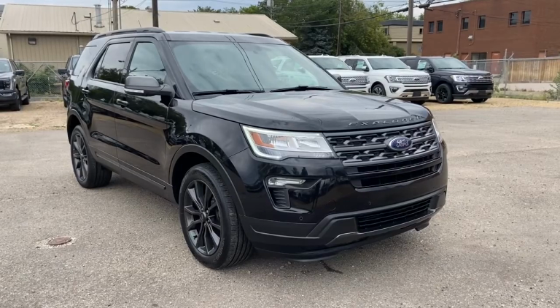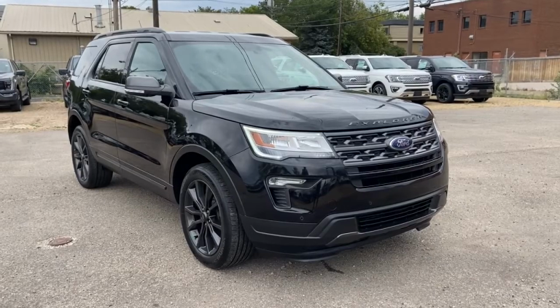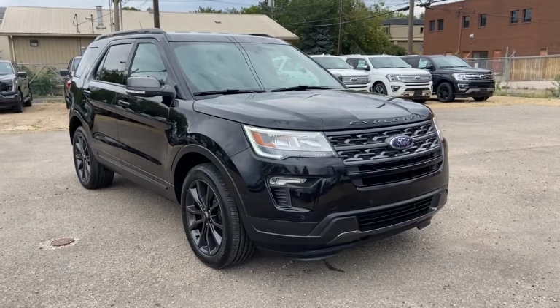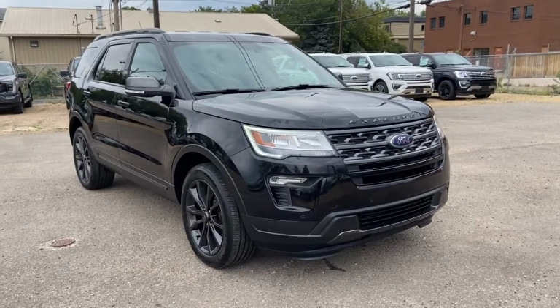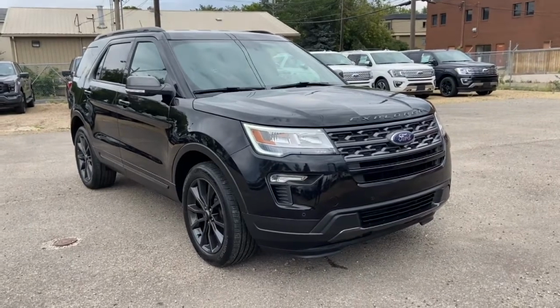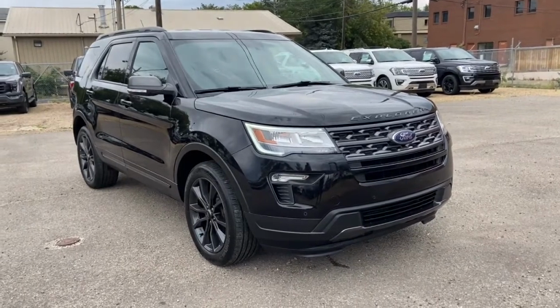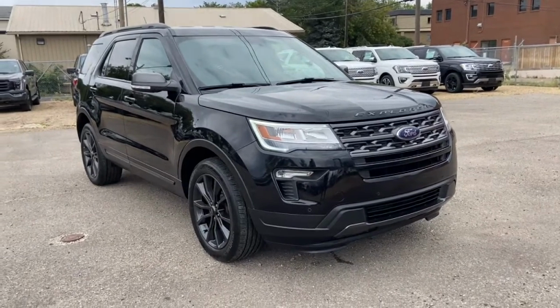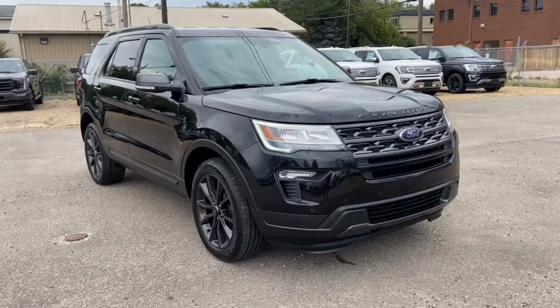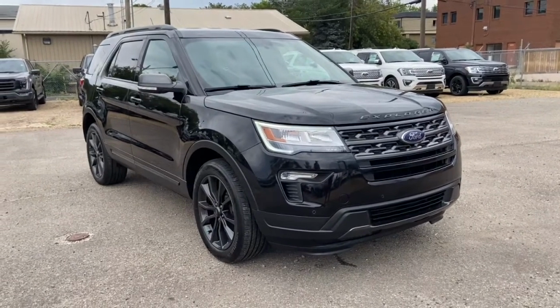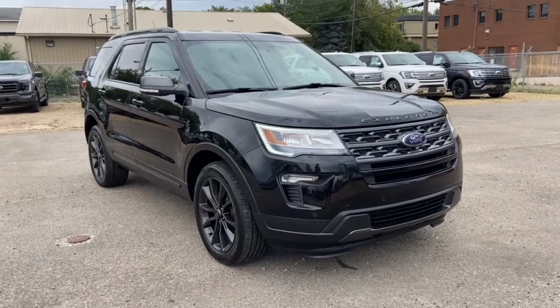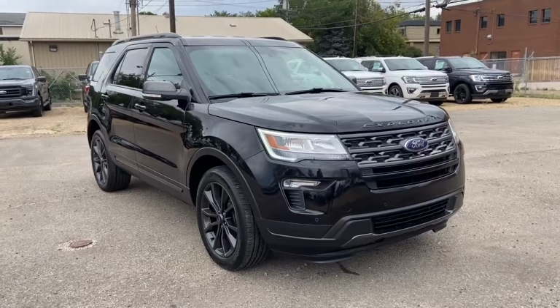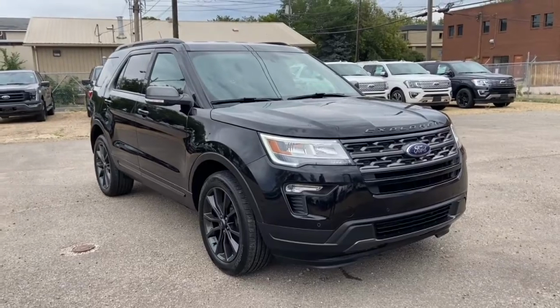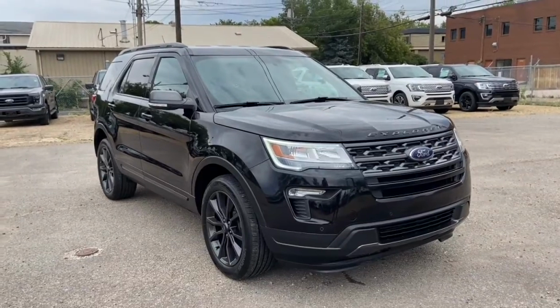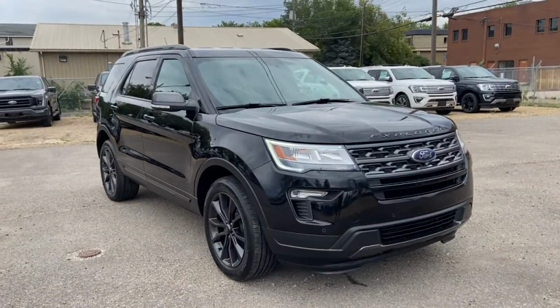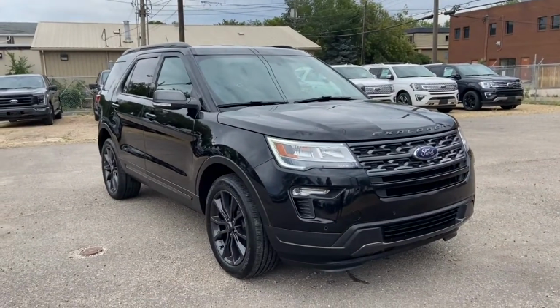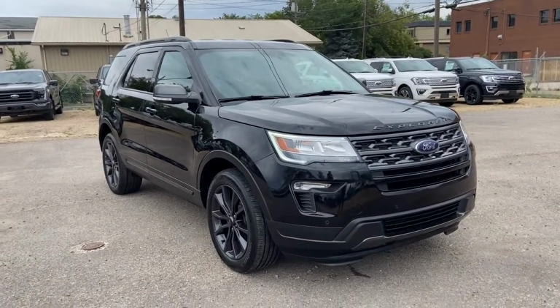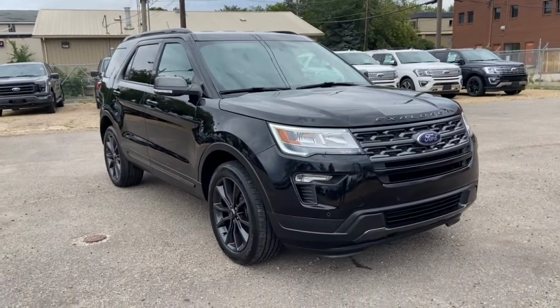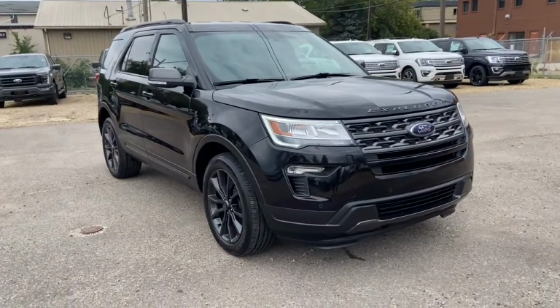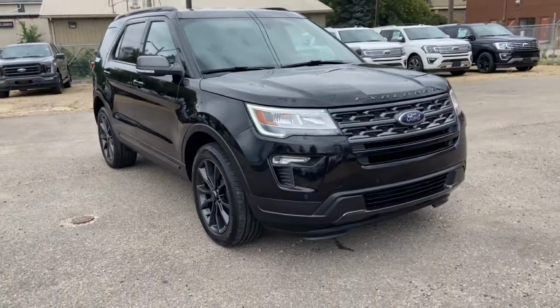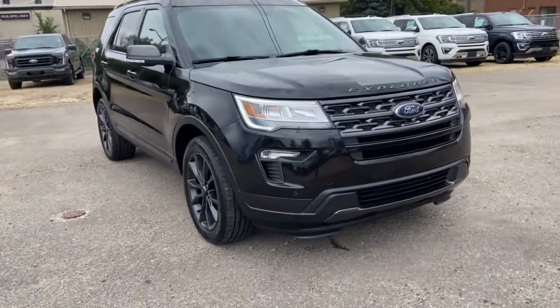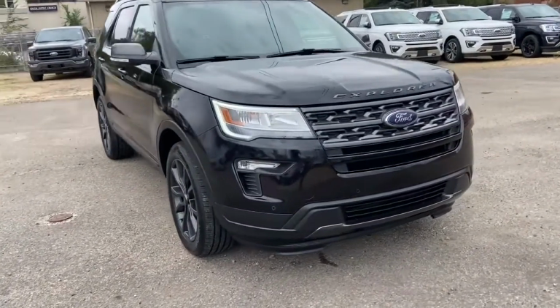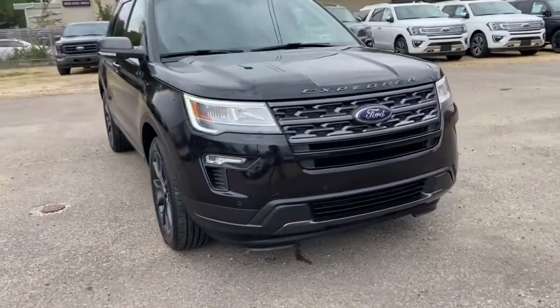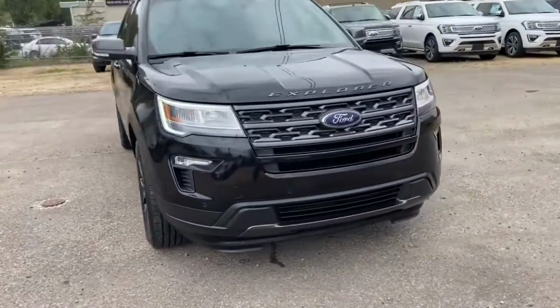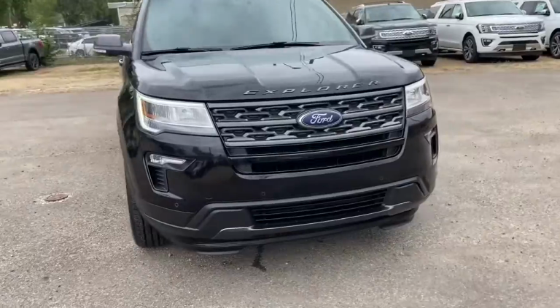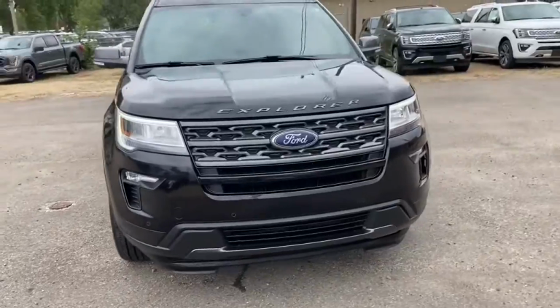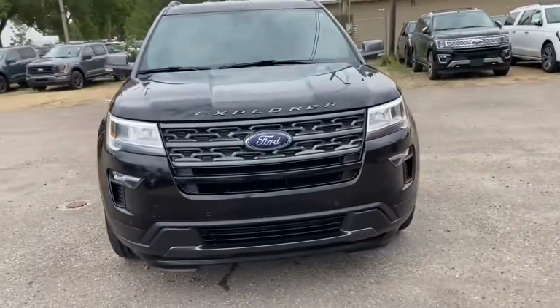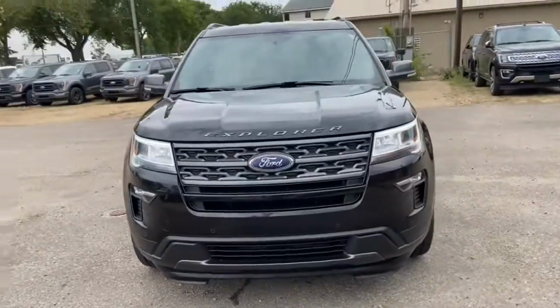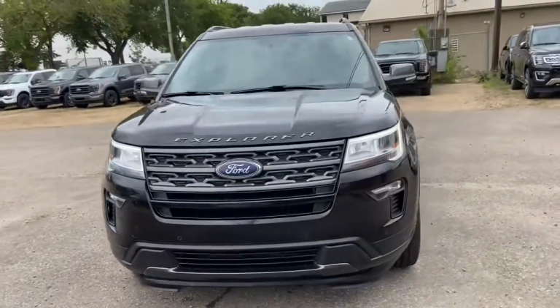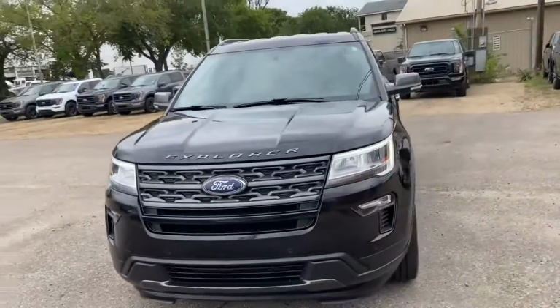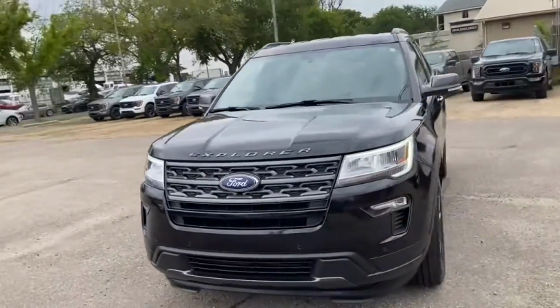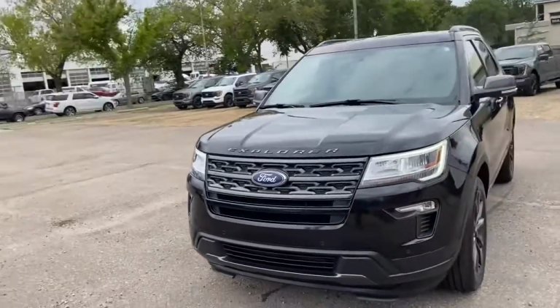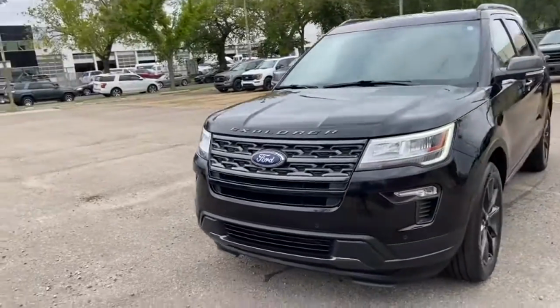Hey, it's Lindsay again at Waterloo Ford Lincoln. Today I'm showing you this 2019 Ford Explorer XLT in black. This Explorer has a 3.5 litre V6 engine with automatic transmission and four-wheel drive.